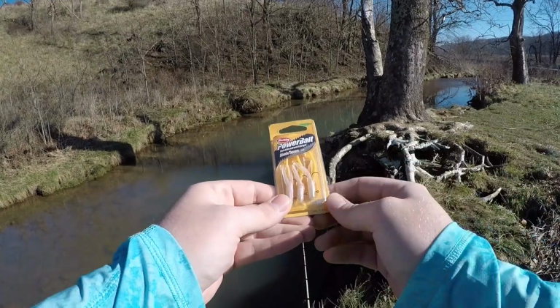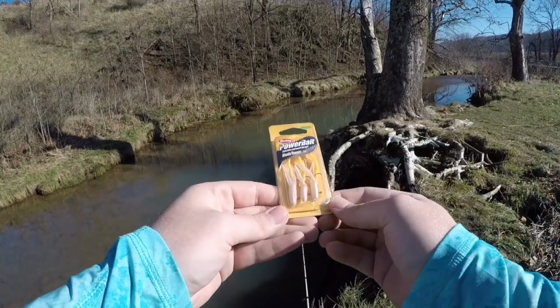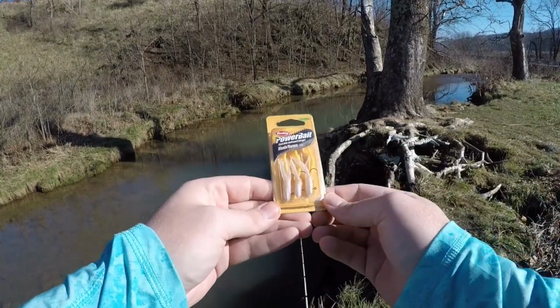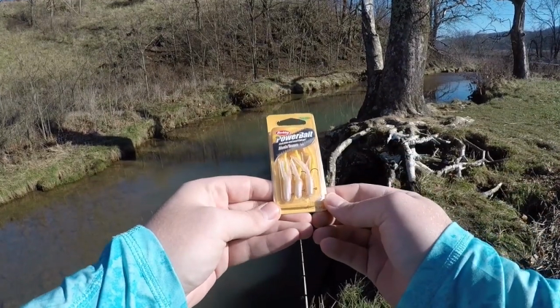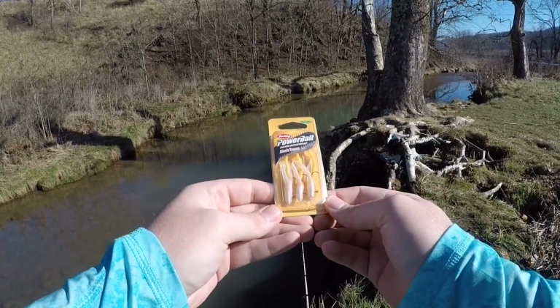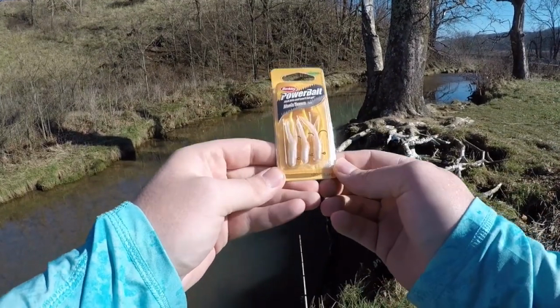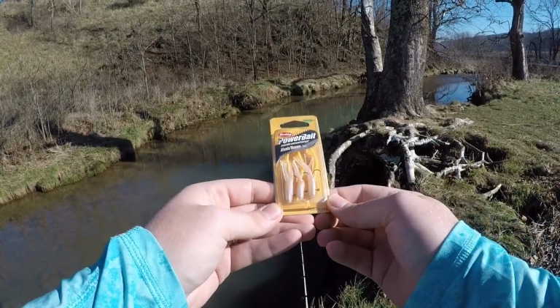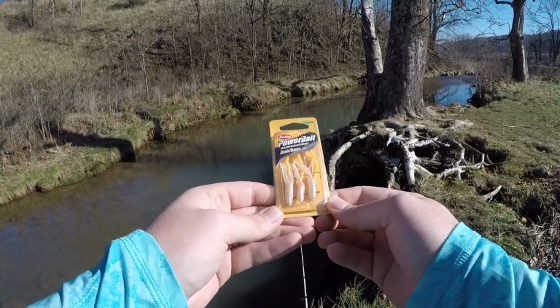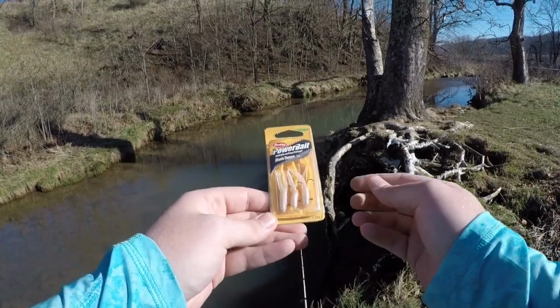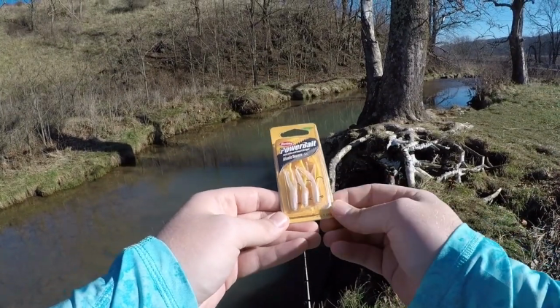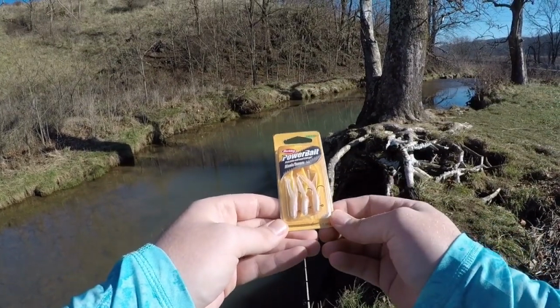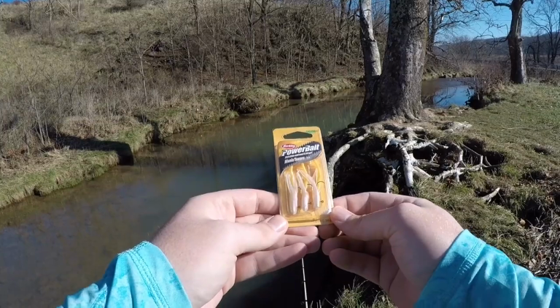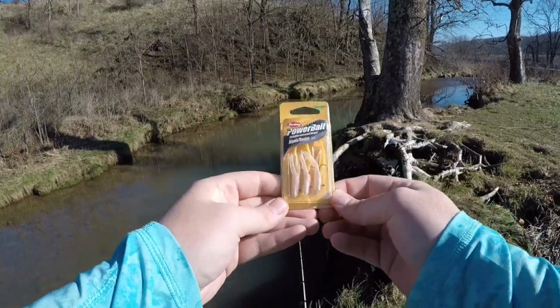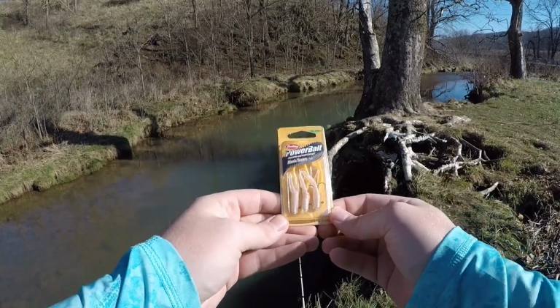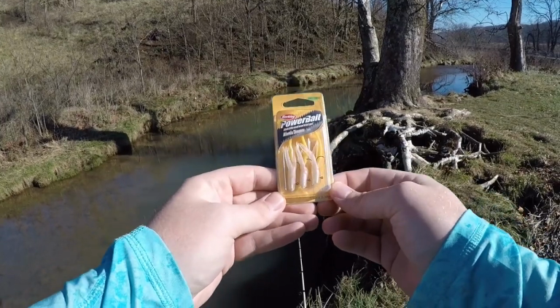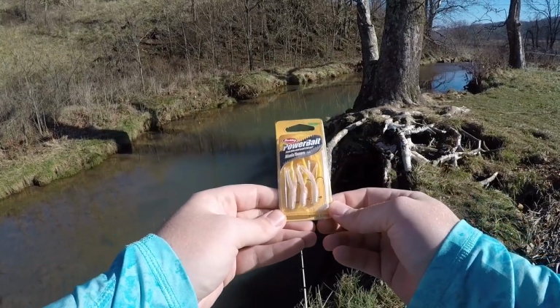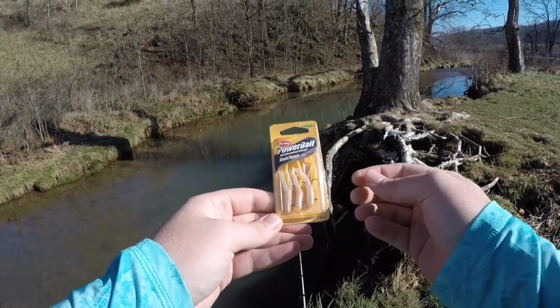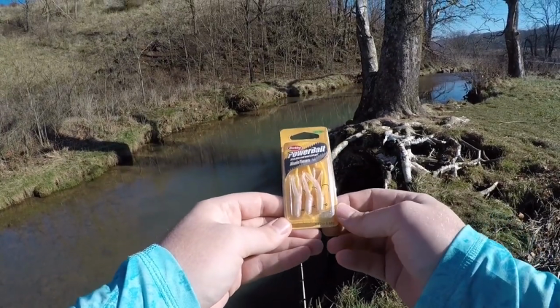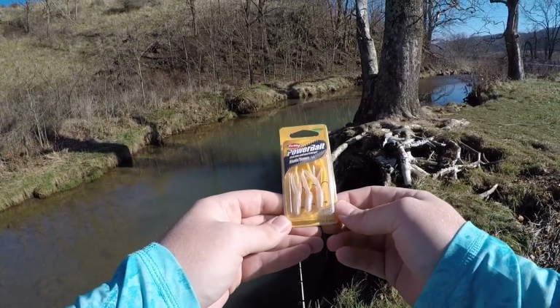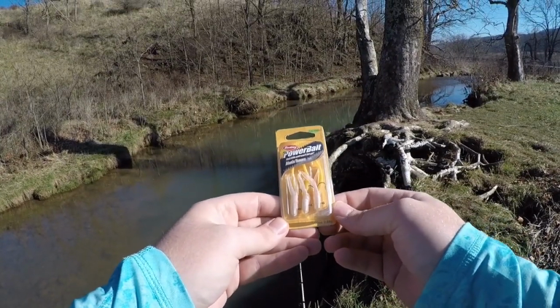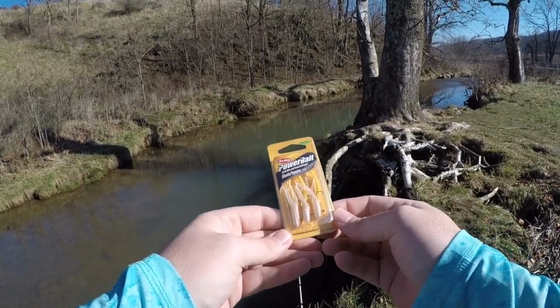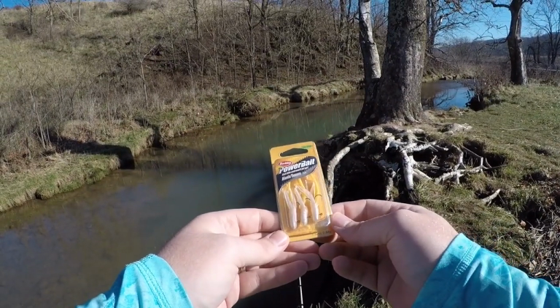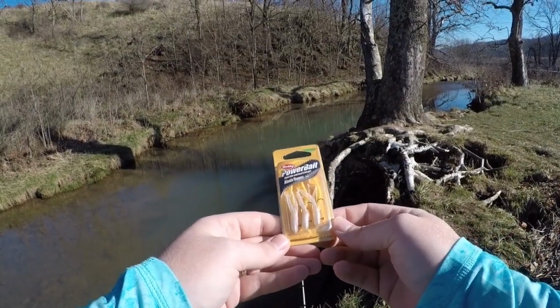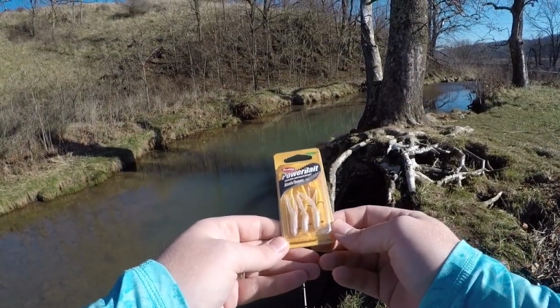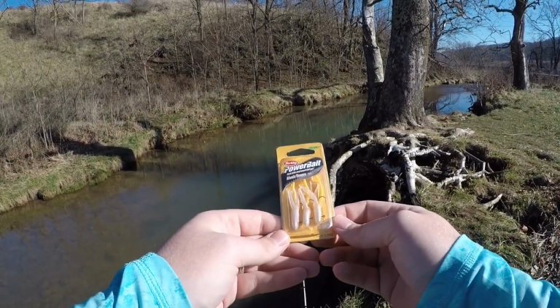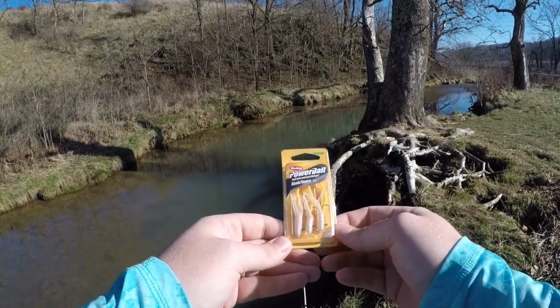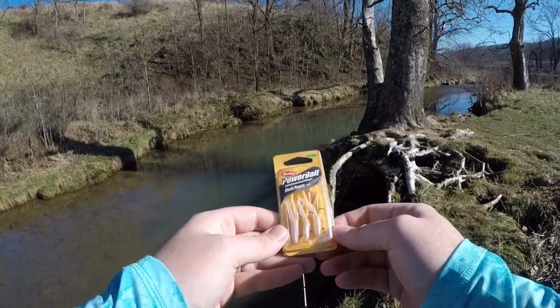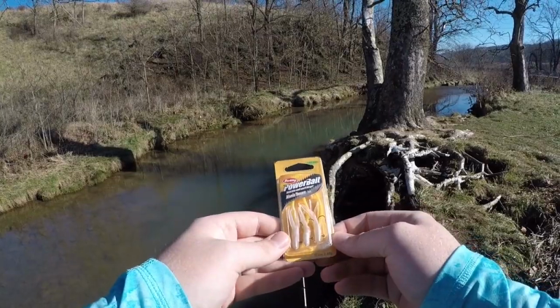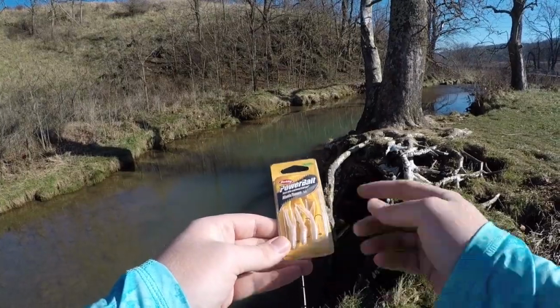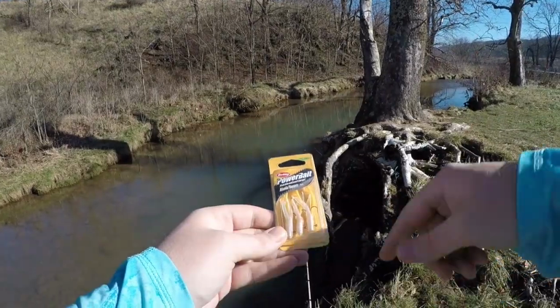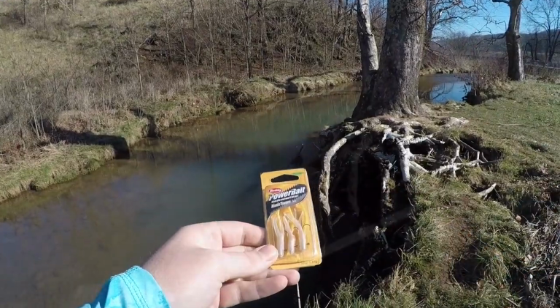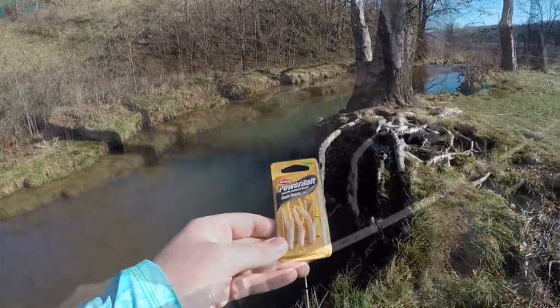So in today's video we're going to talk about this bait, fish them around, catch as many as we can, talk about my favorite ways to fish these, and we're going to have a lot of fun. So go ahead and stick around and let's get started.